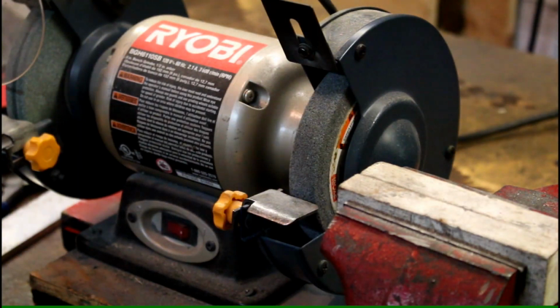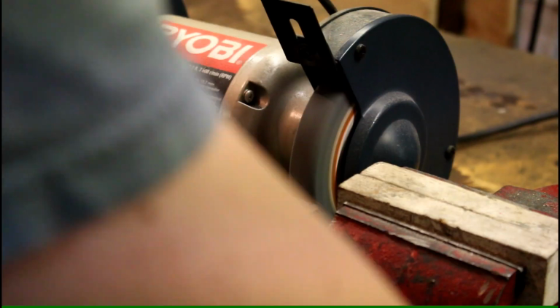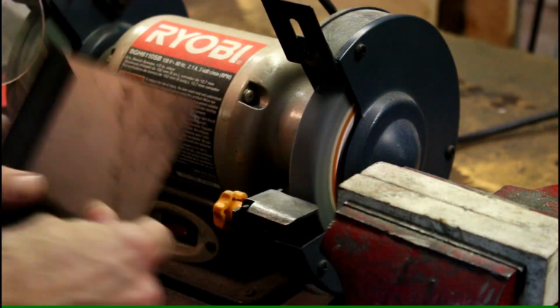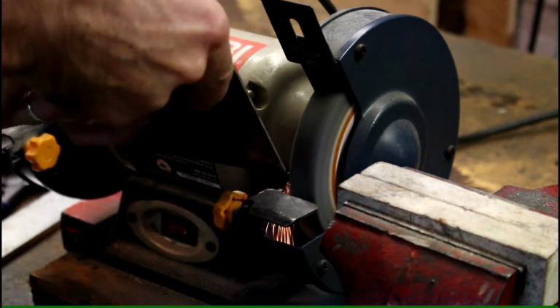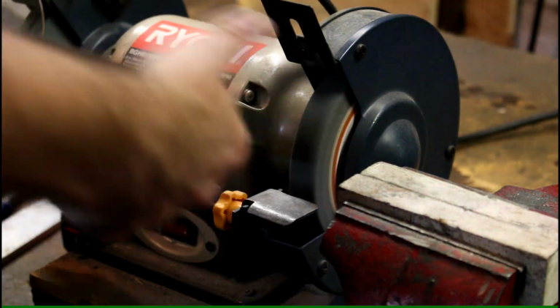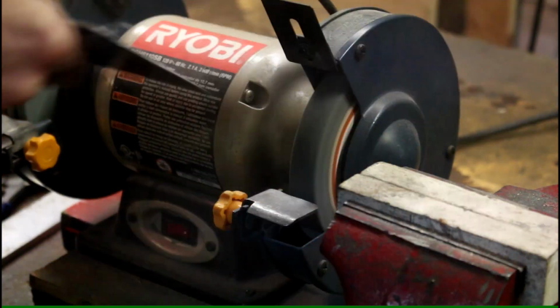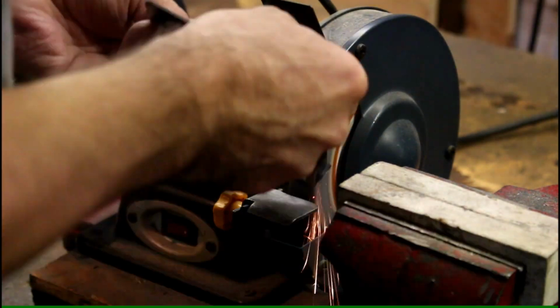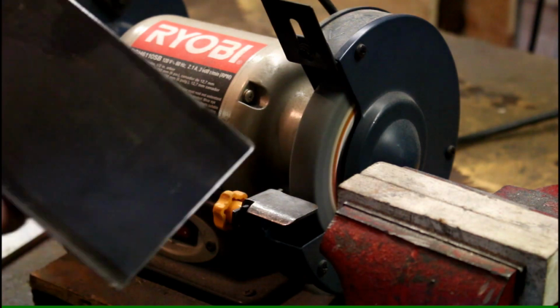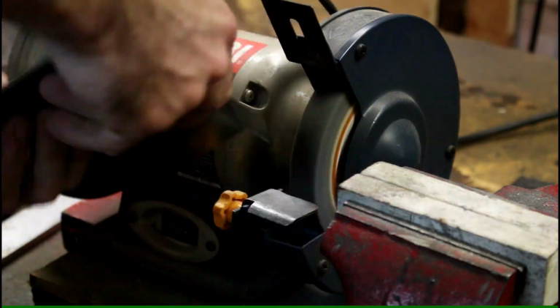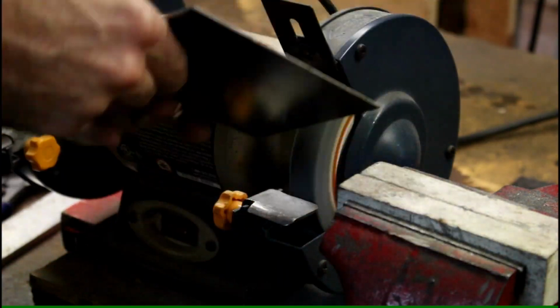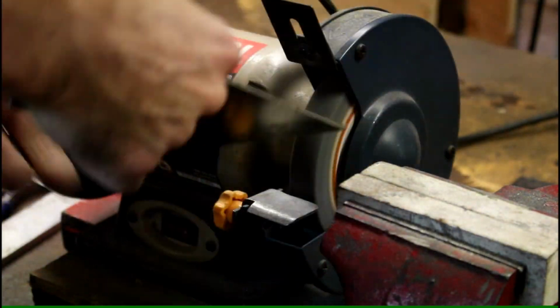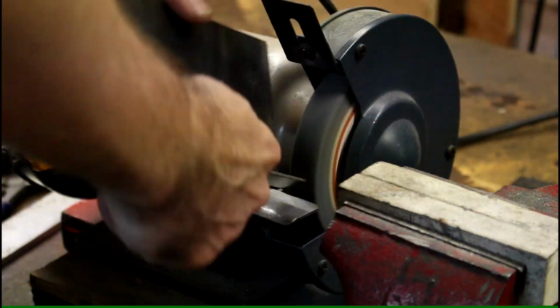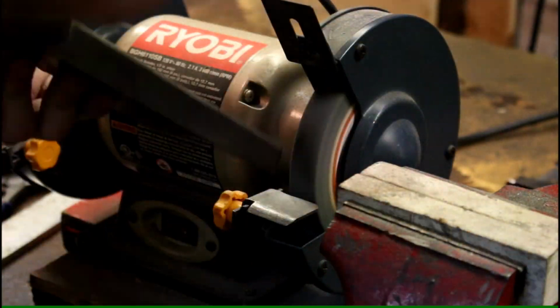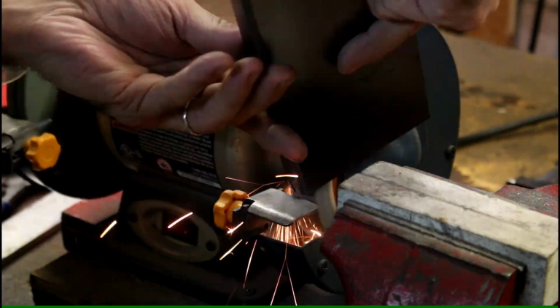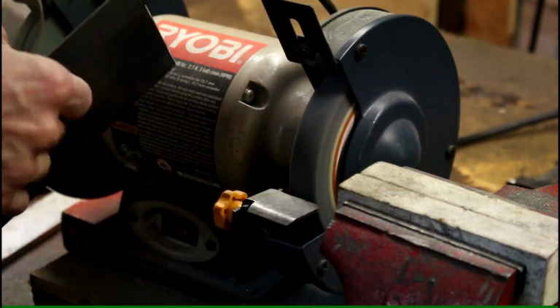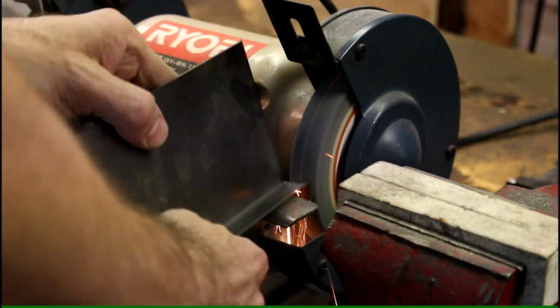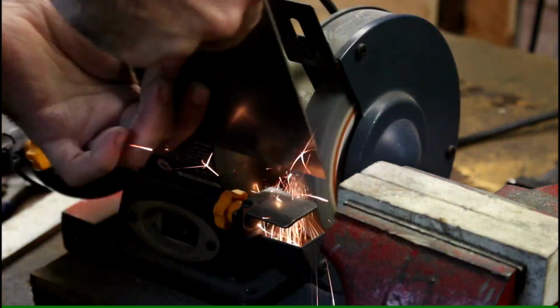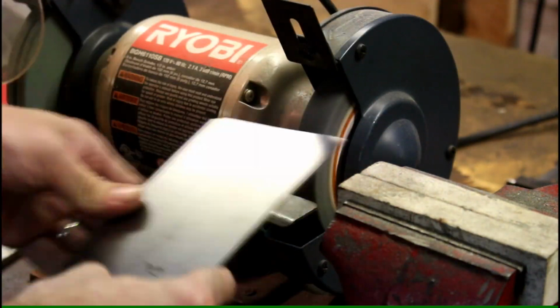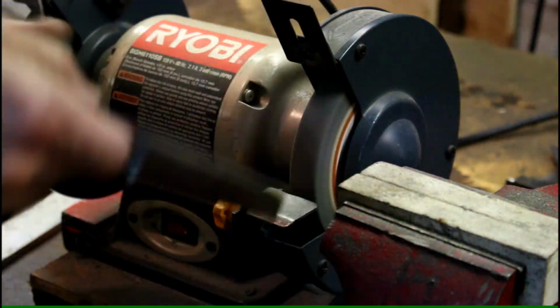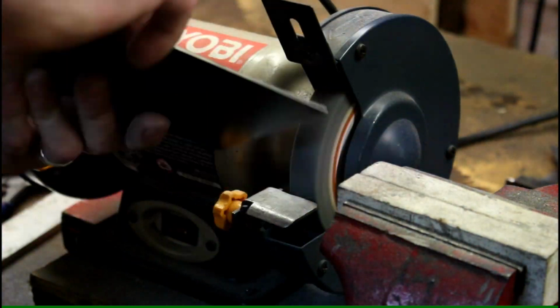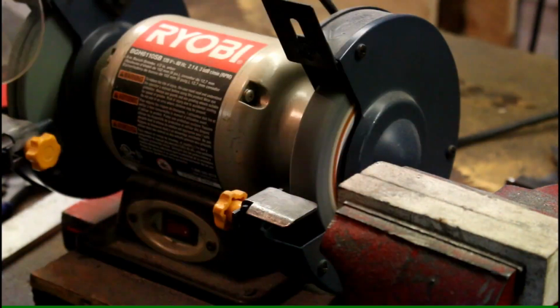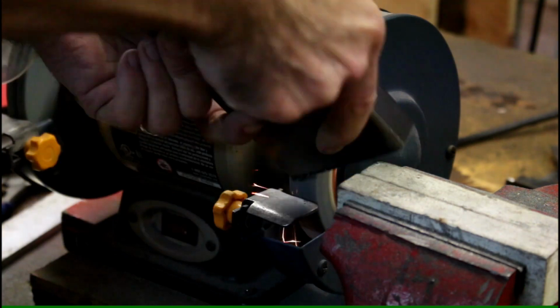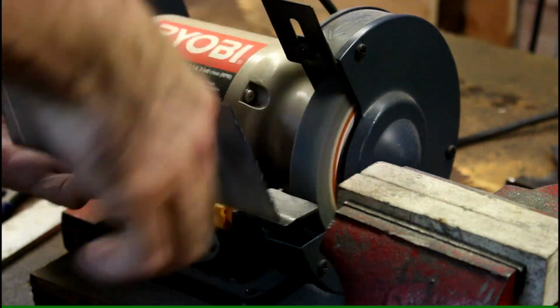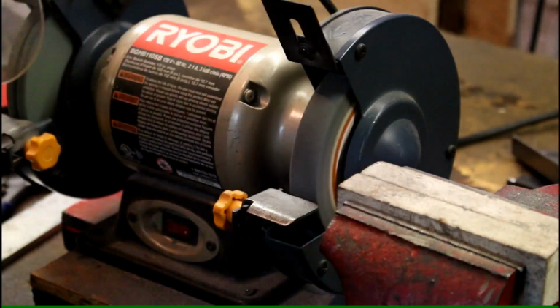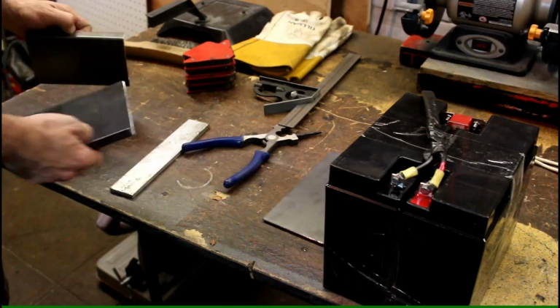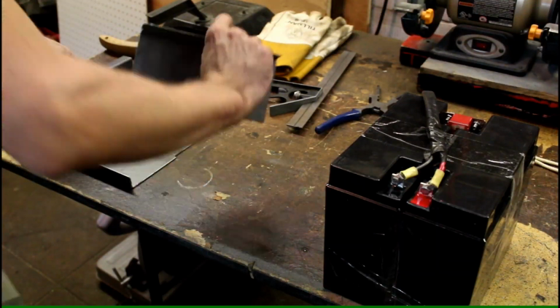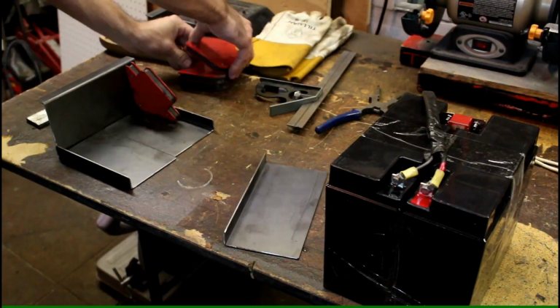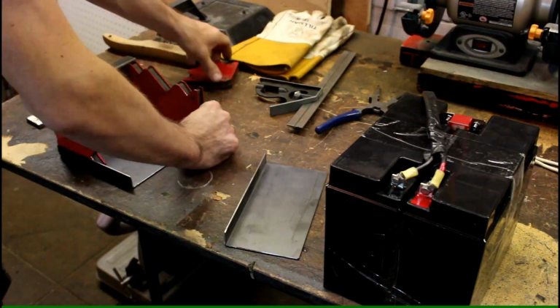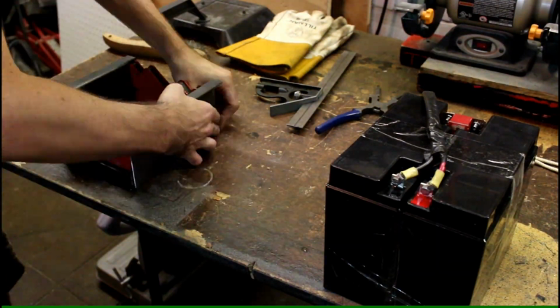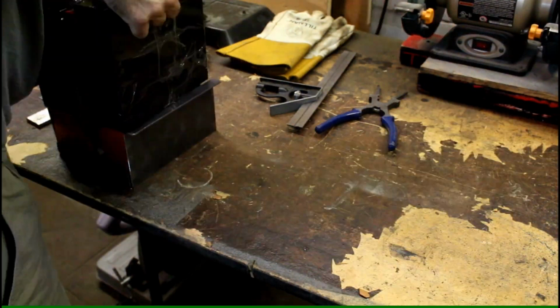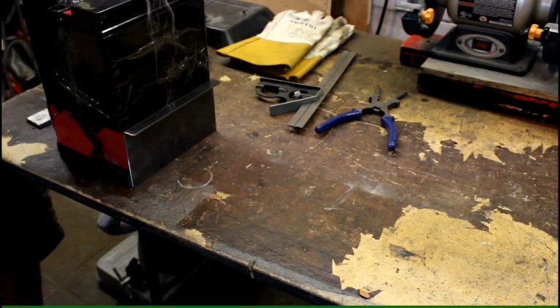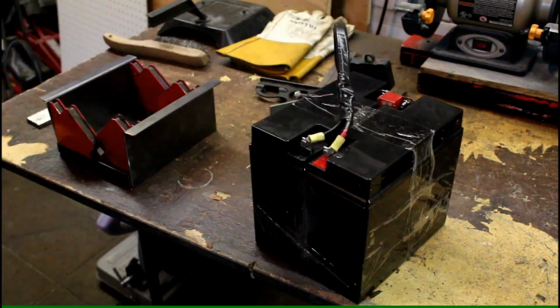Now that the metal has been cut, the edges are quite rough, so I use my bench grinder and clean up the edges real quick. I hold the metal pieces in place with corner magnet pieces.